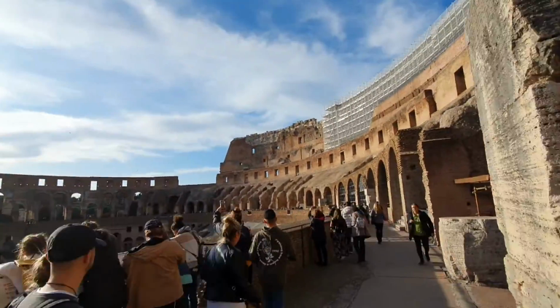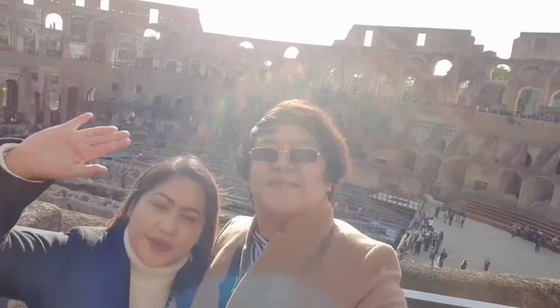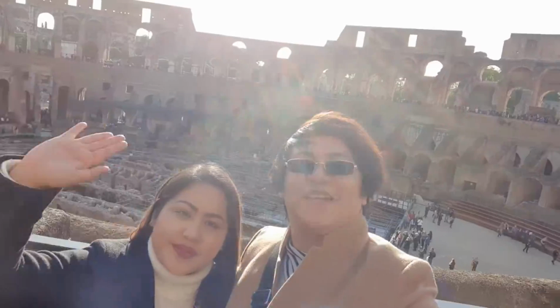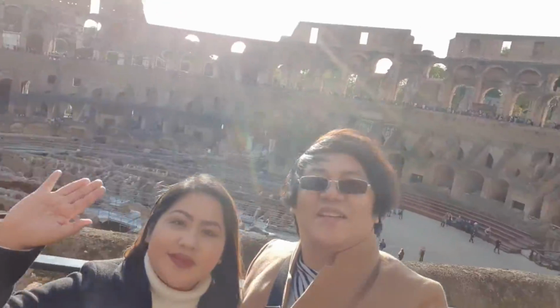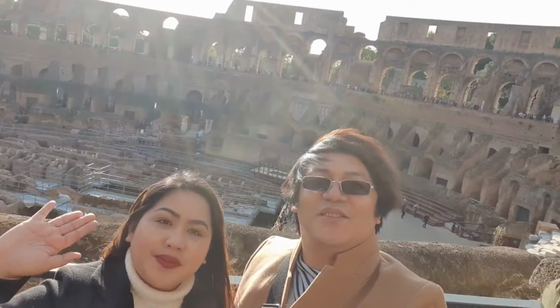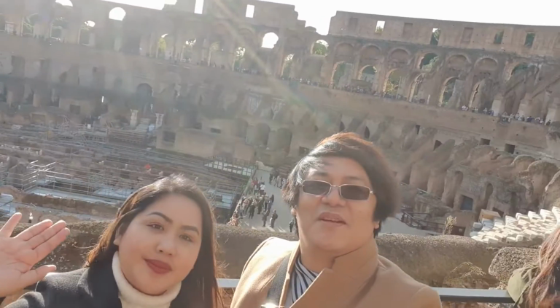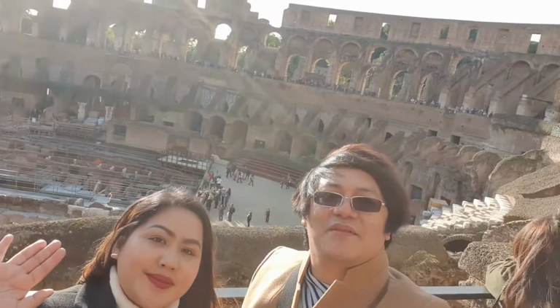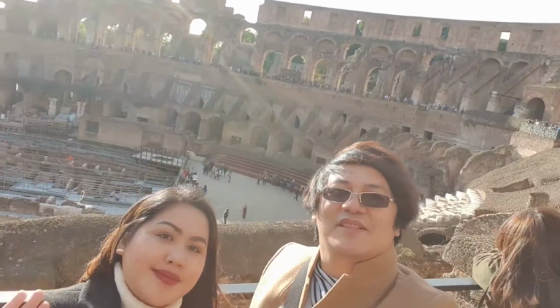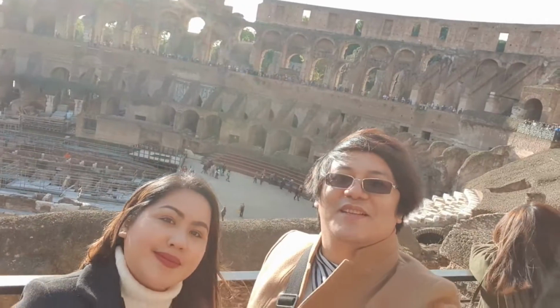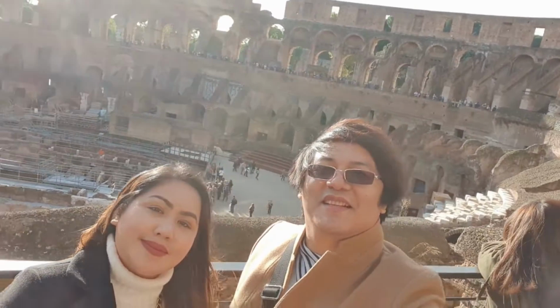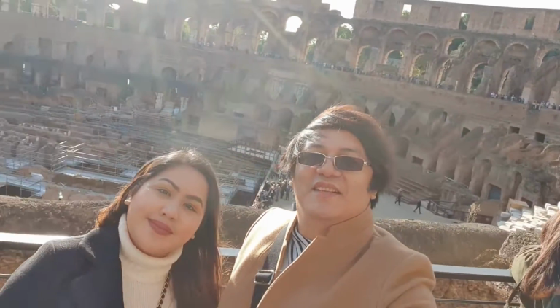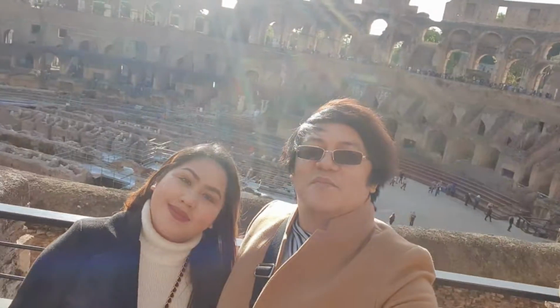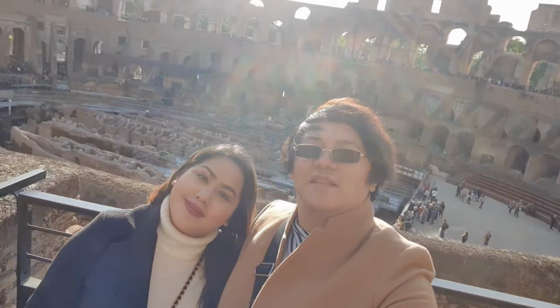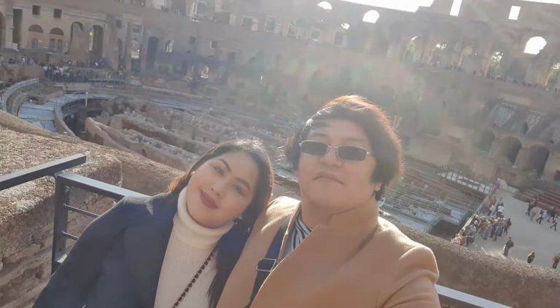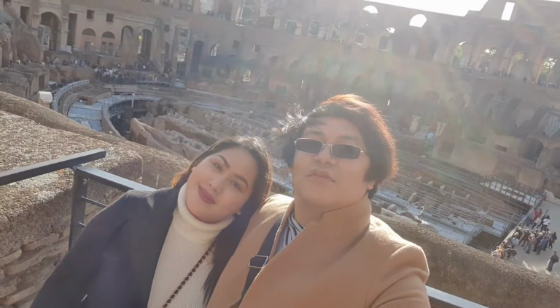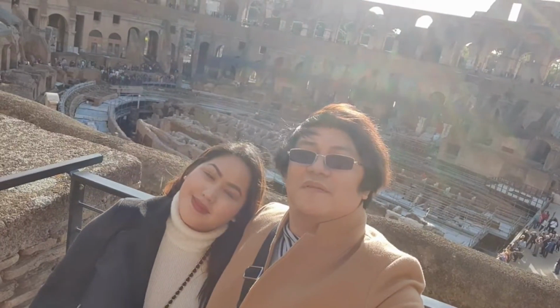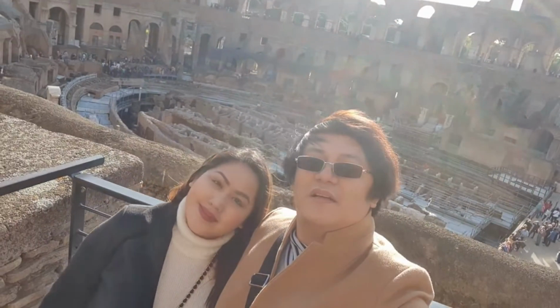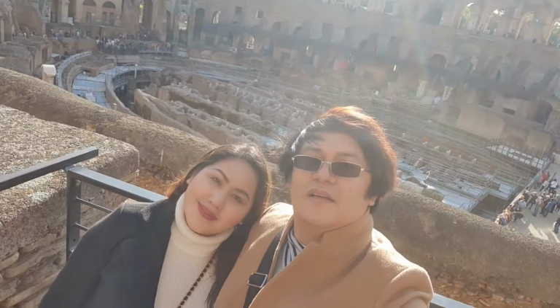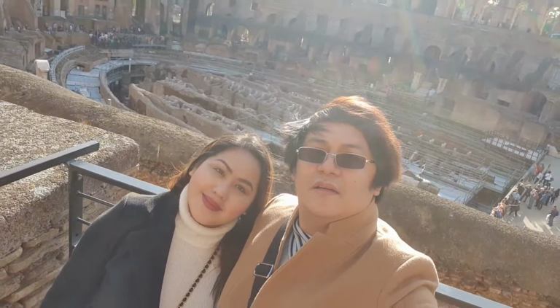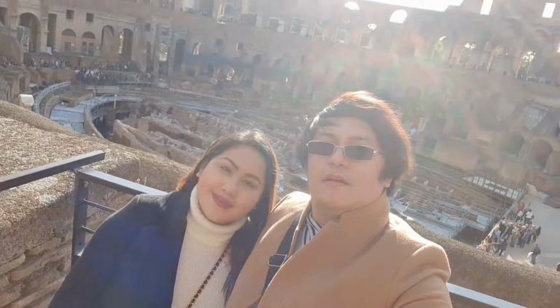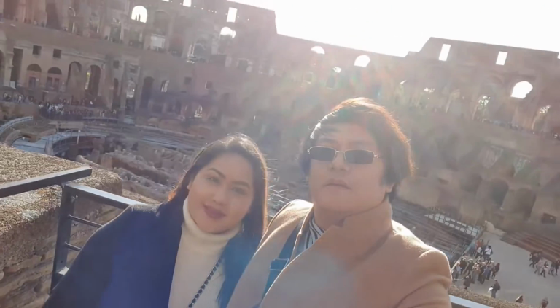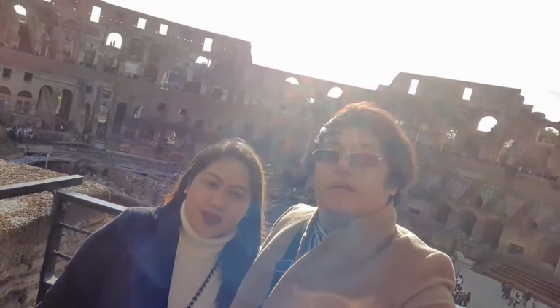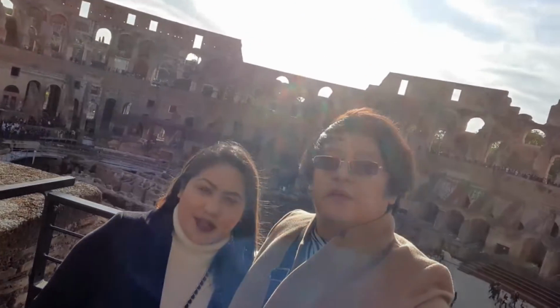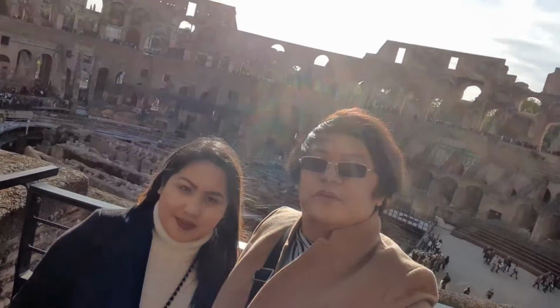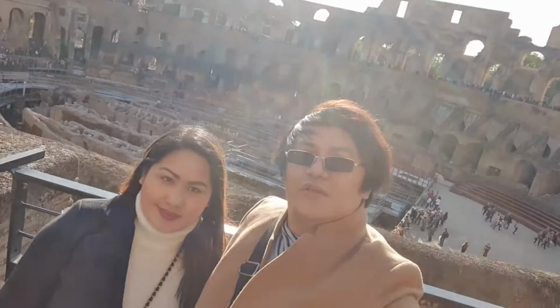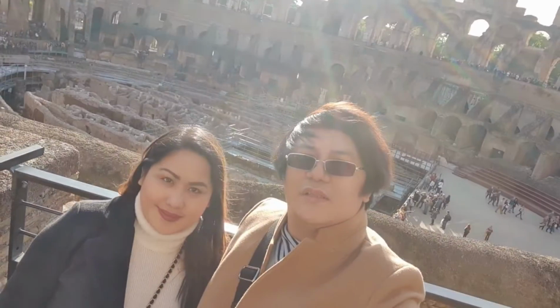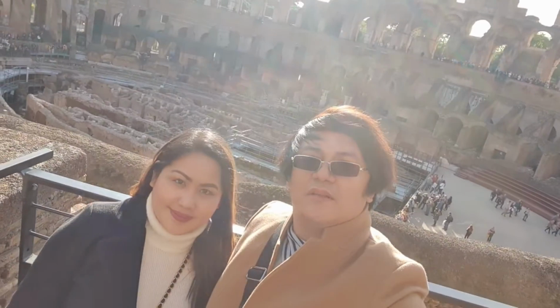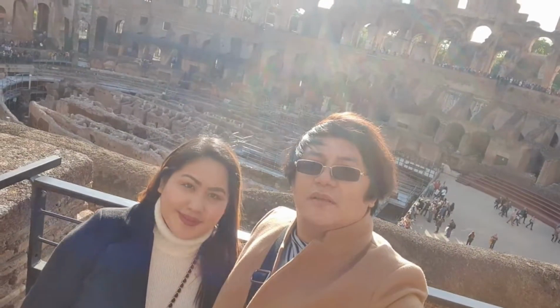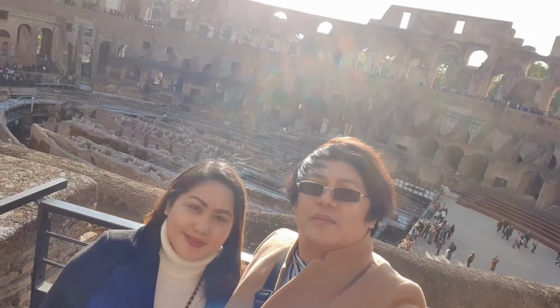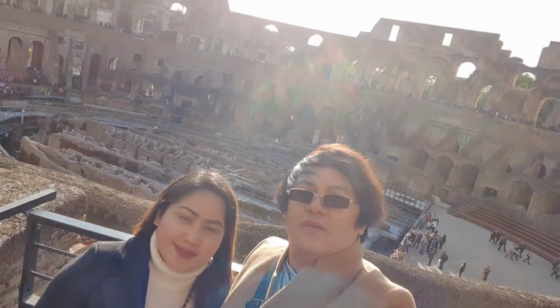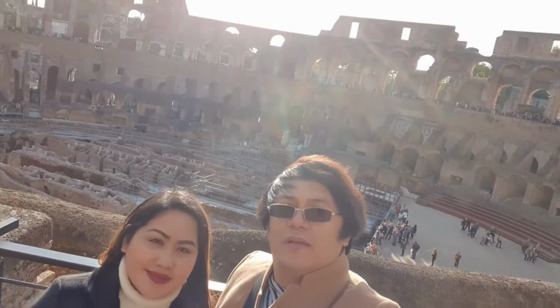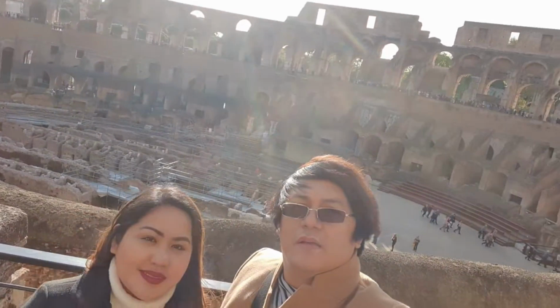We're here at the Colosseum at the first level. Amazing view. We'll see you on the inside of the Colosseum.